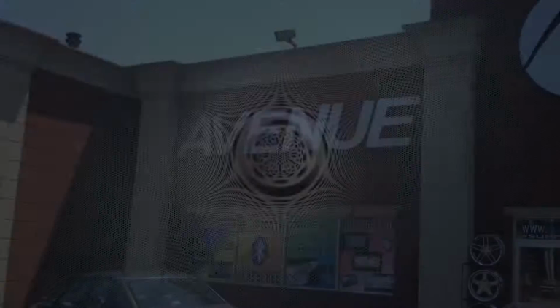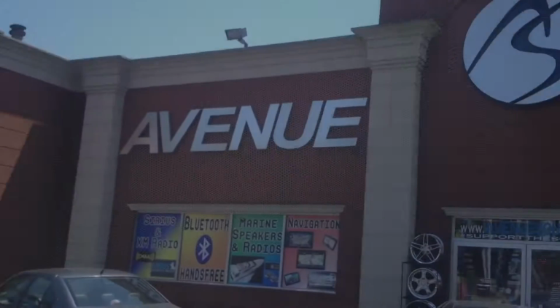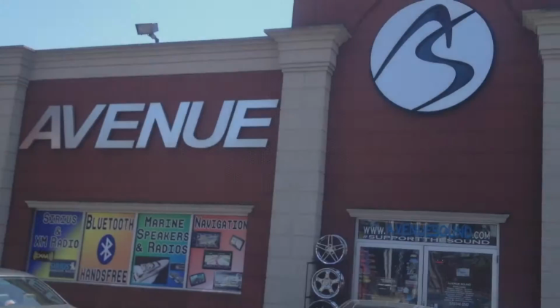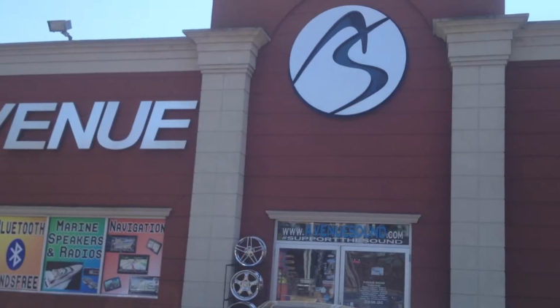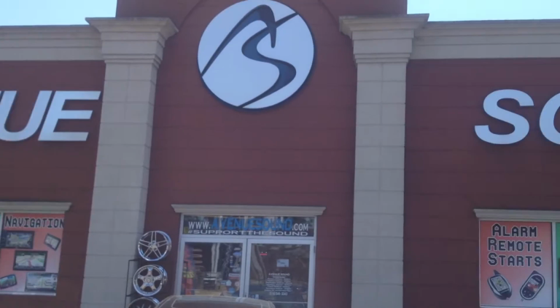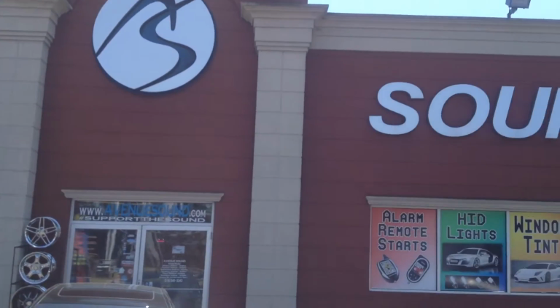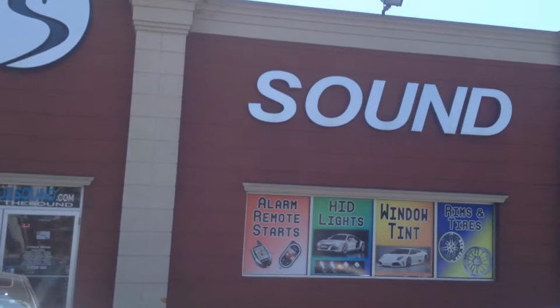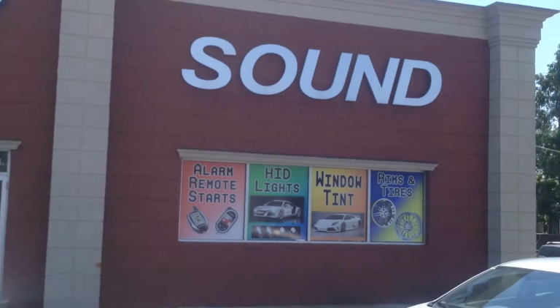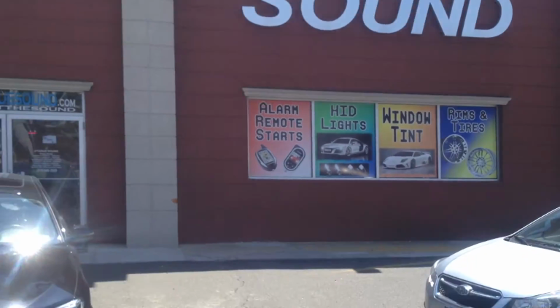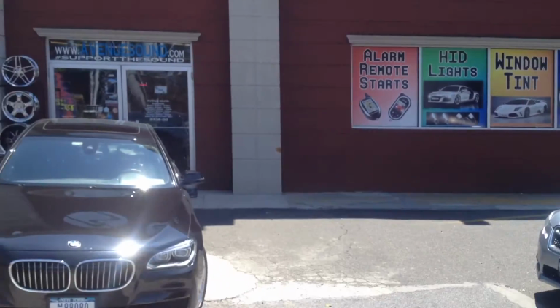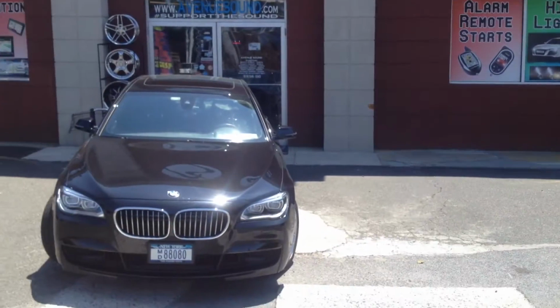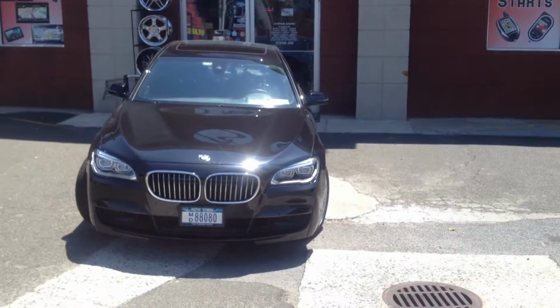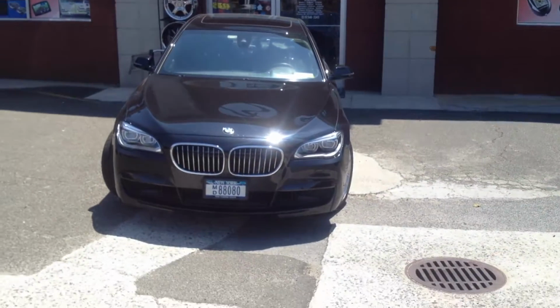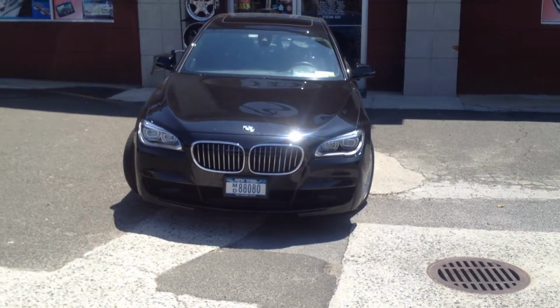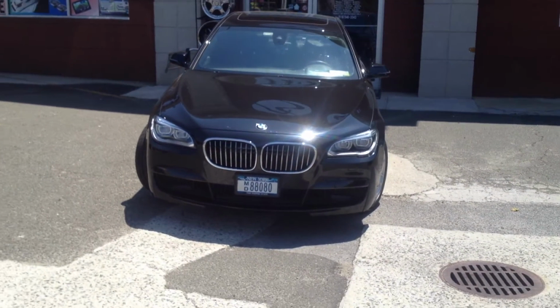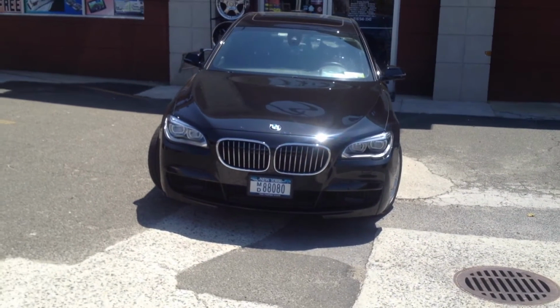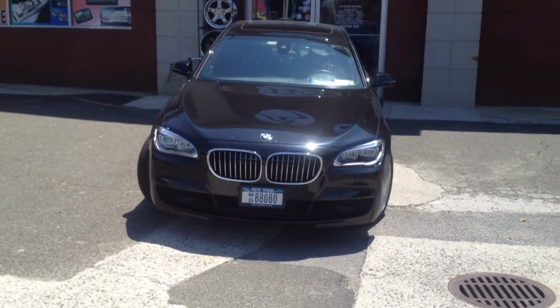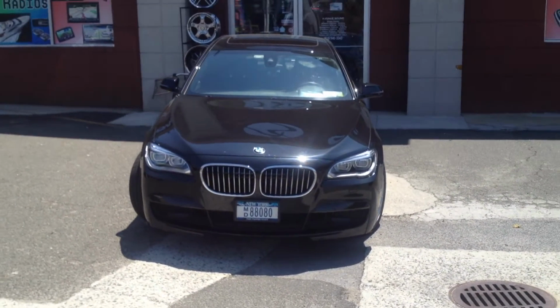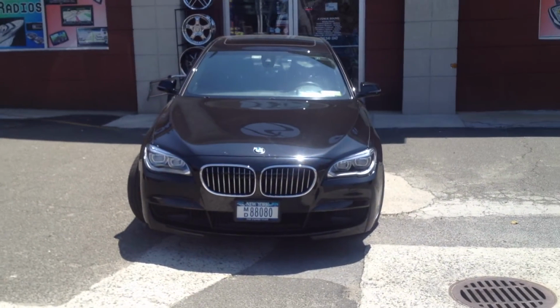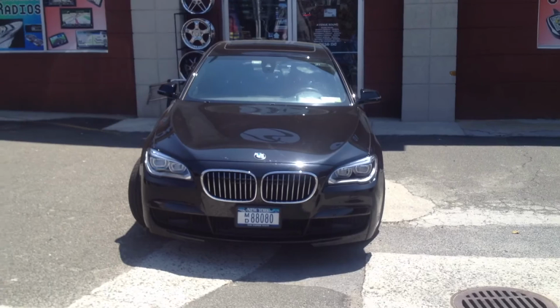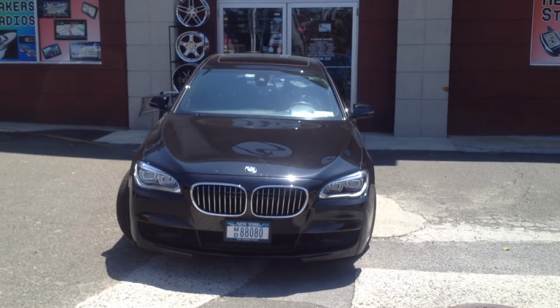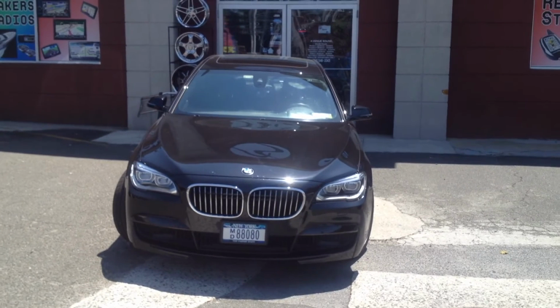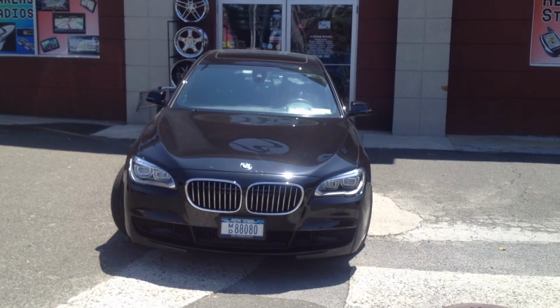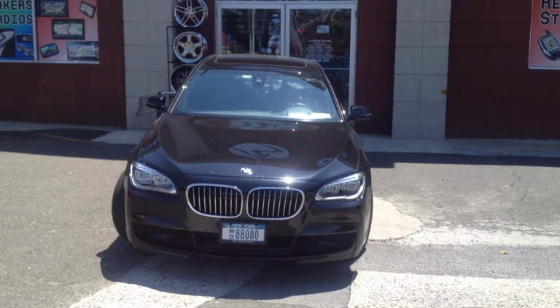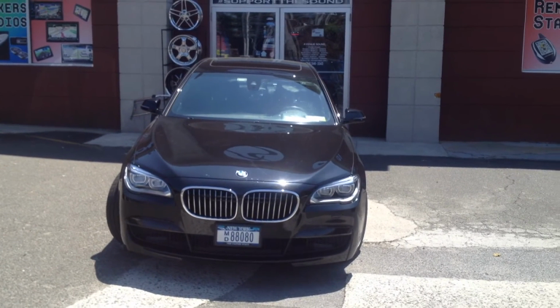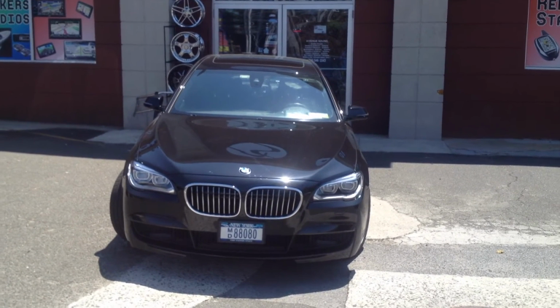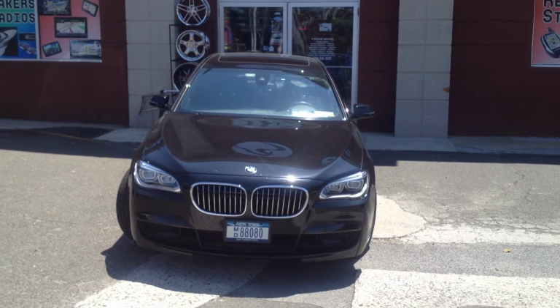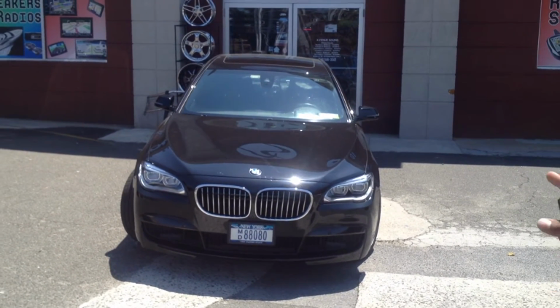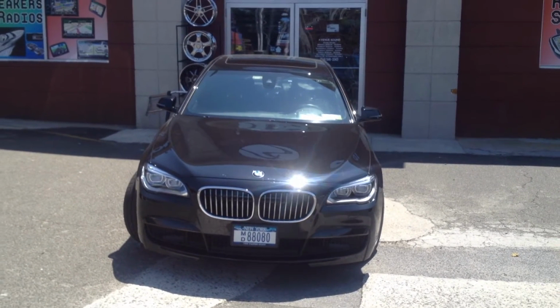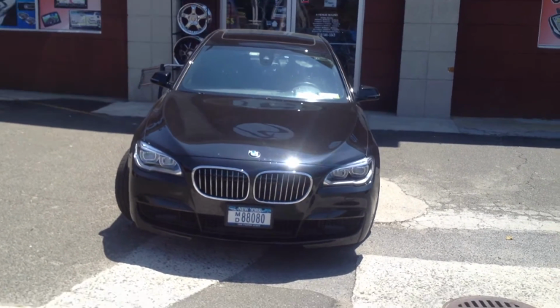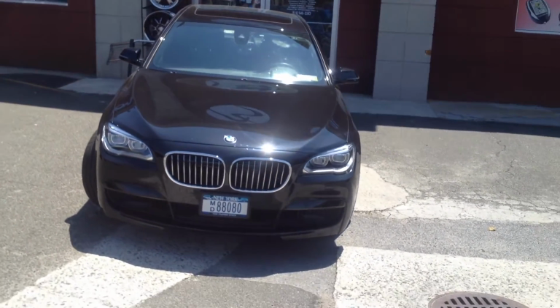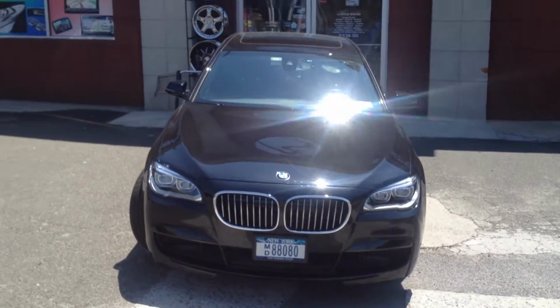We're at Avenue Sound, Freeport, New York. We have a 2014 BMW 750 Li. We went ahead and installed what's called a blend mount for an Escort radar detector. Let's go inside — I'll show you what it looks like.